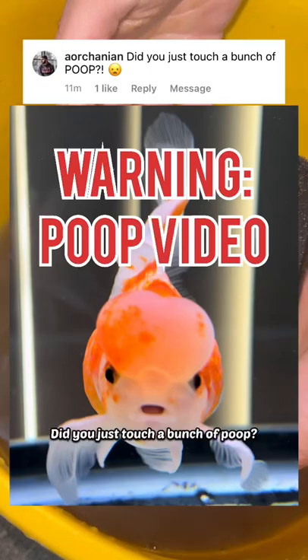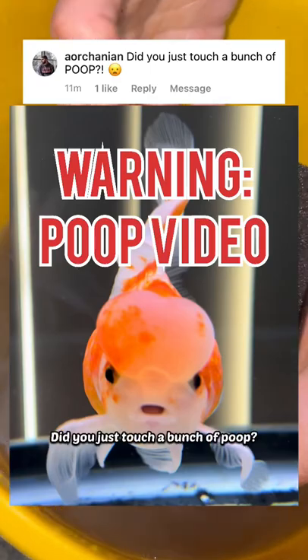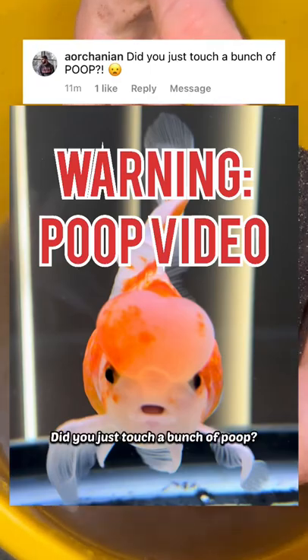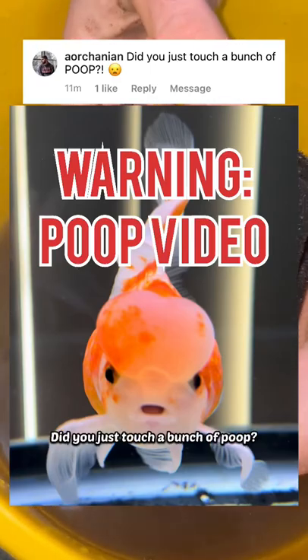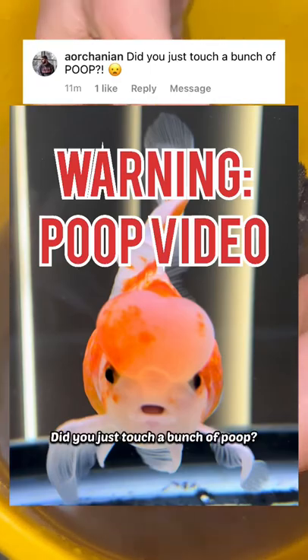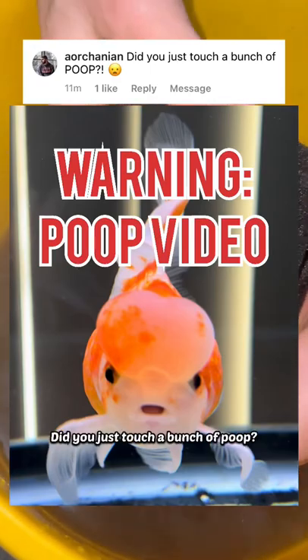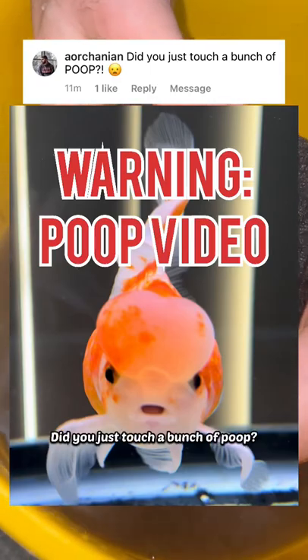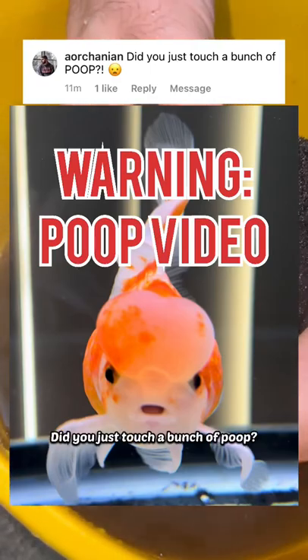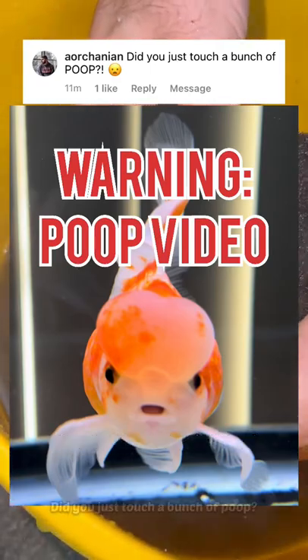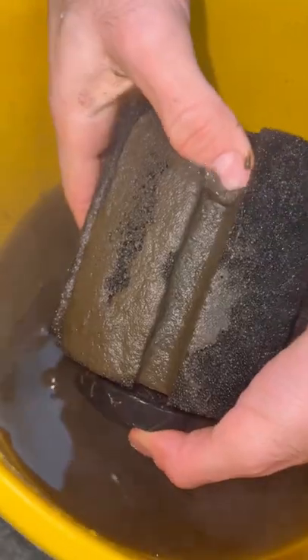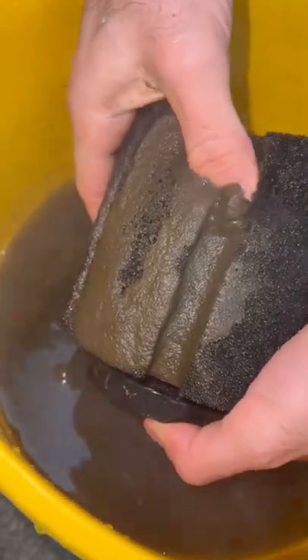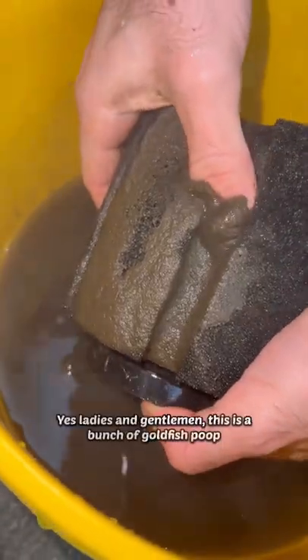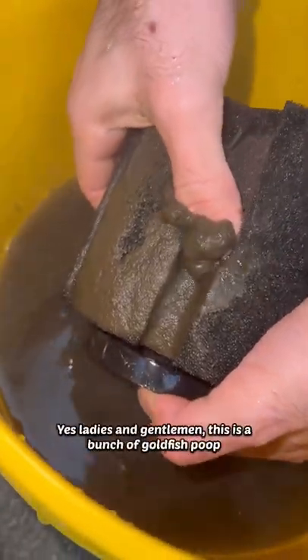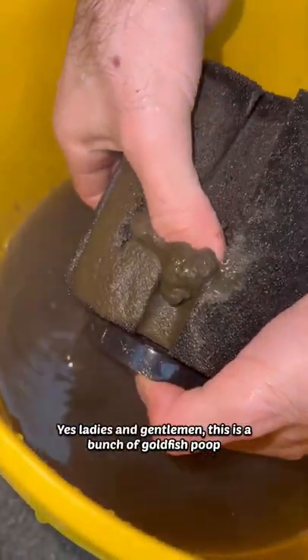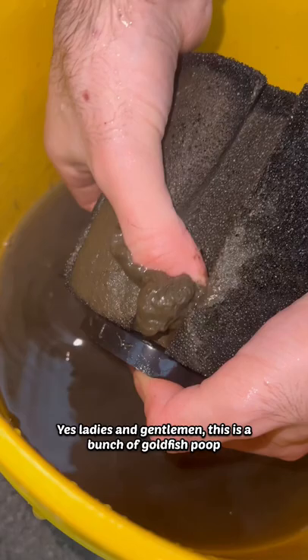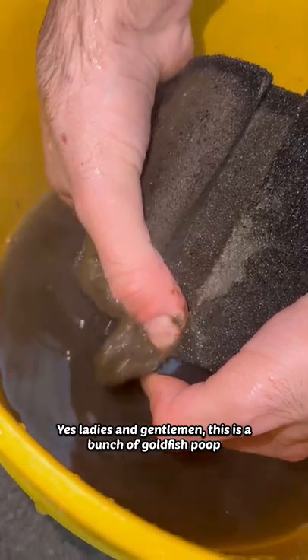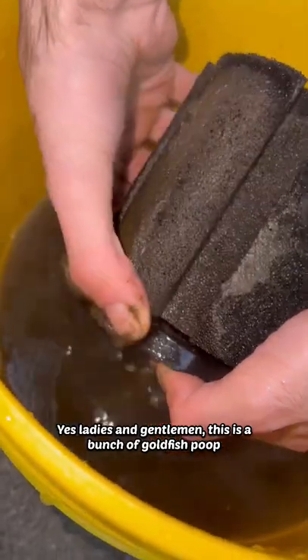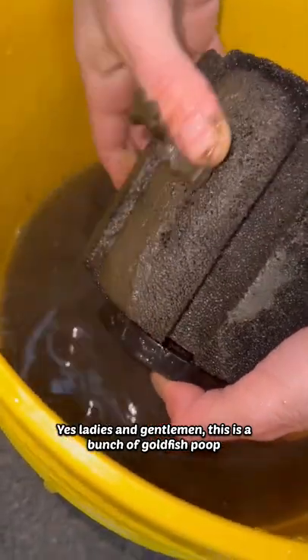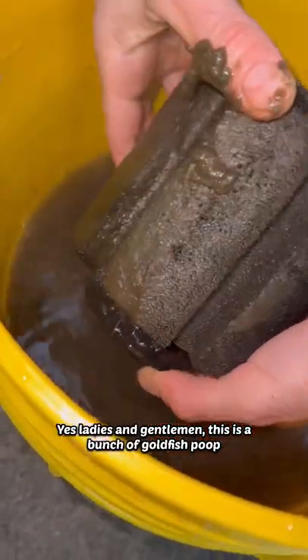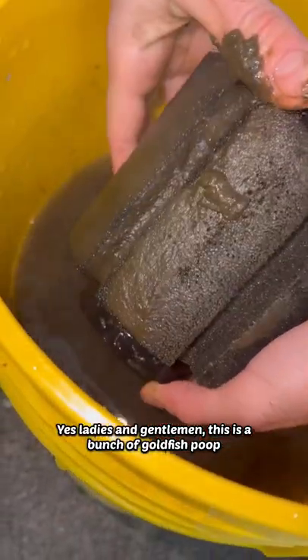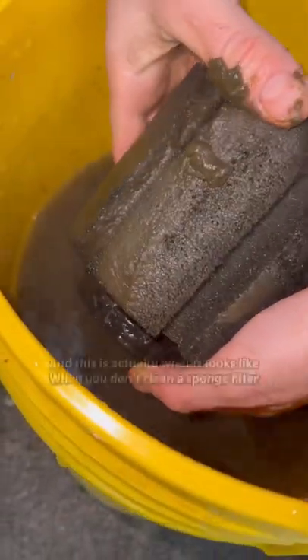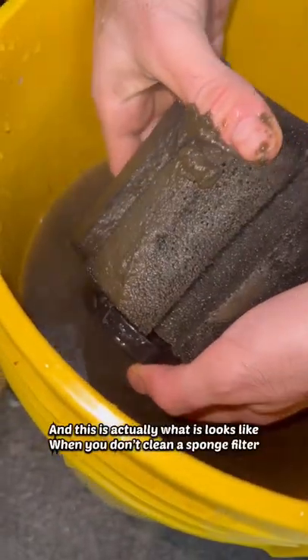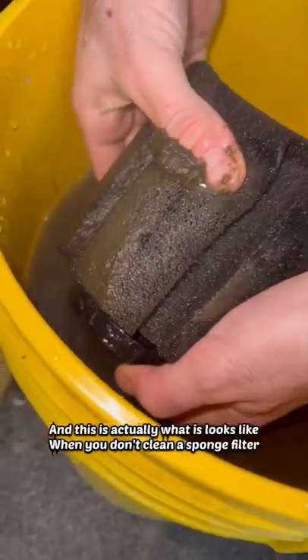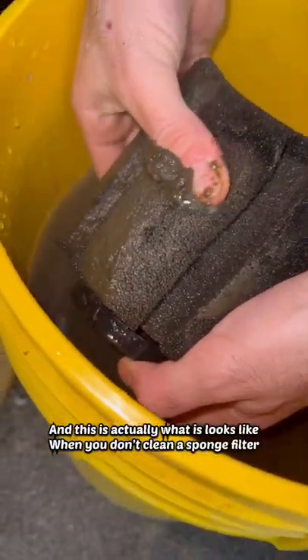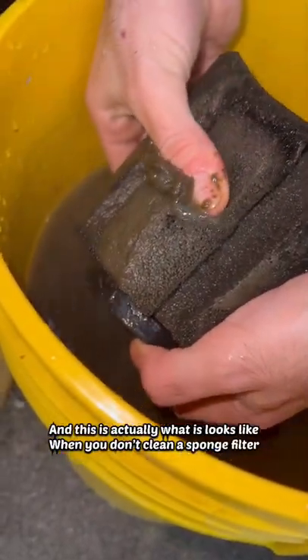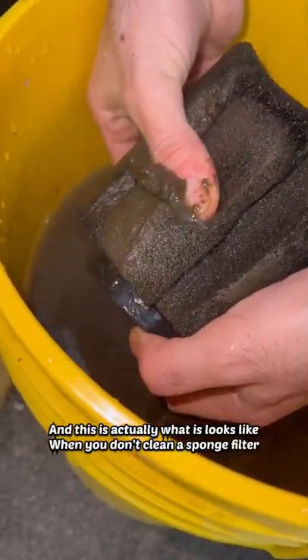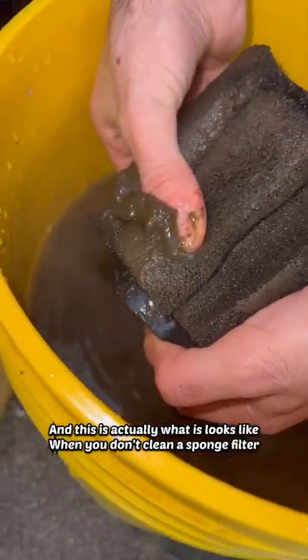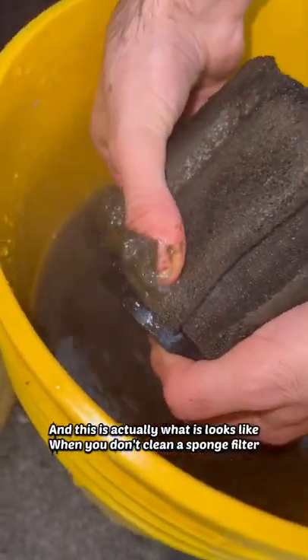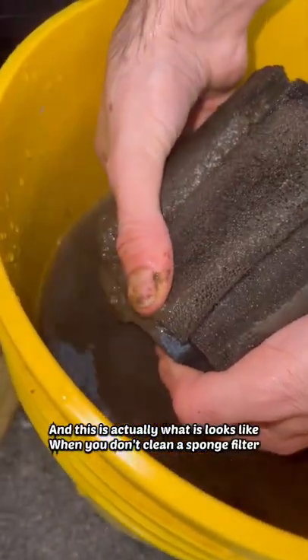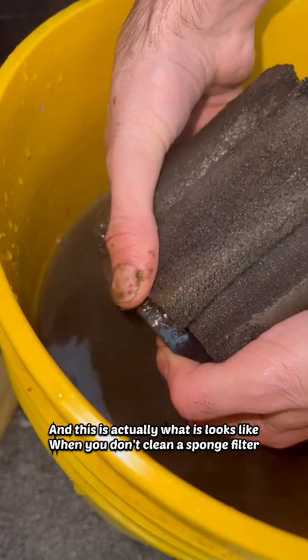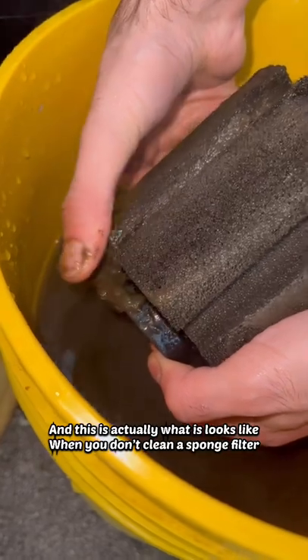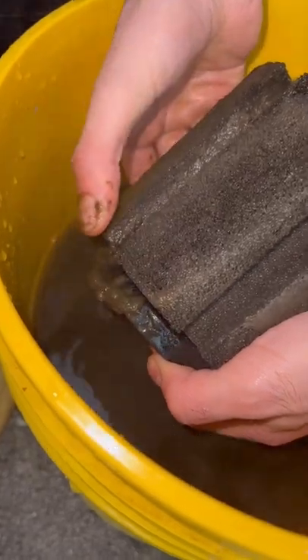Did you just touch a bunch of poop? Yes, ladies and gentlemen, this is a bunch of goldfish poop, and this is actually what it looks like when you don't clean a sponge filter for several months.